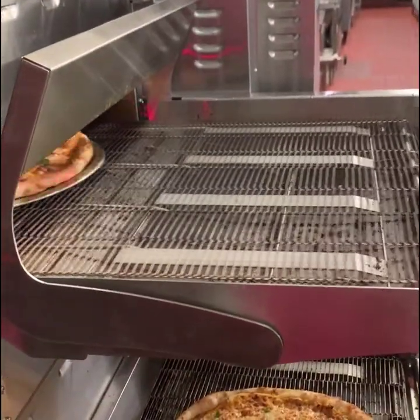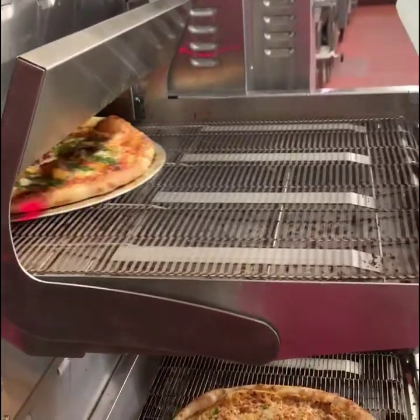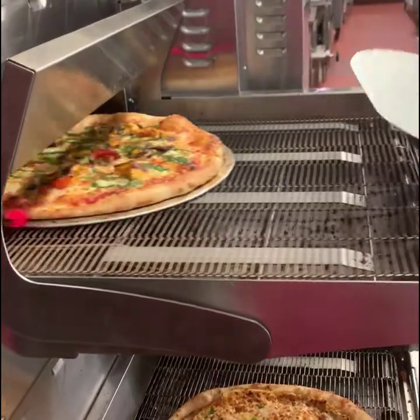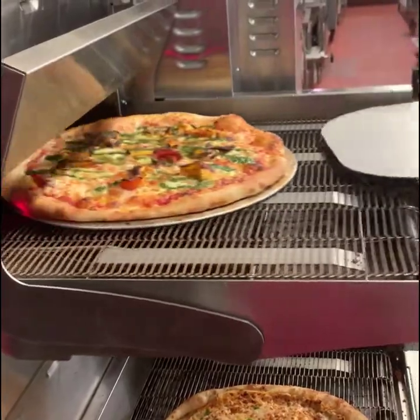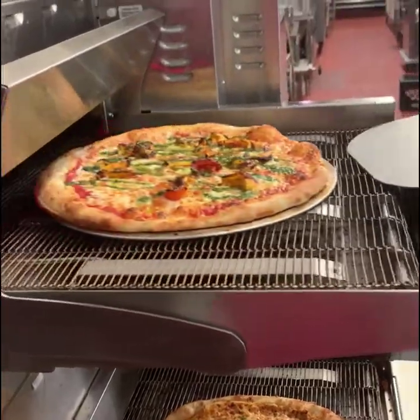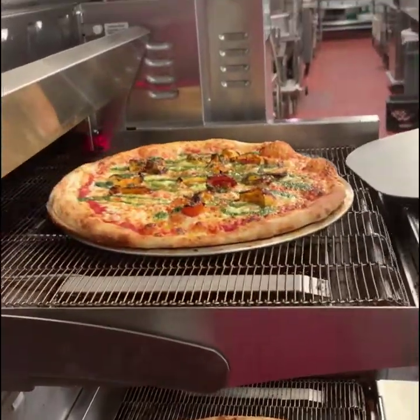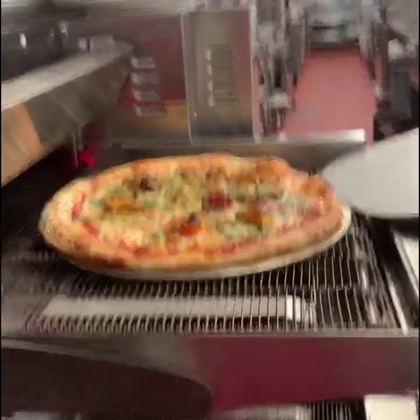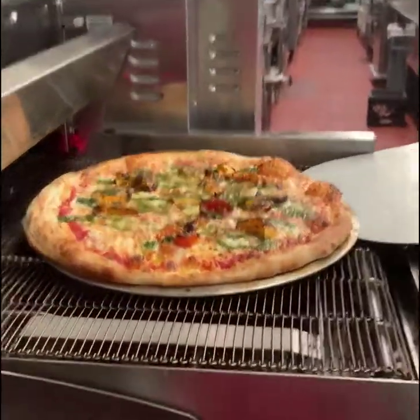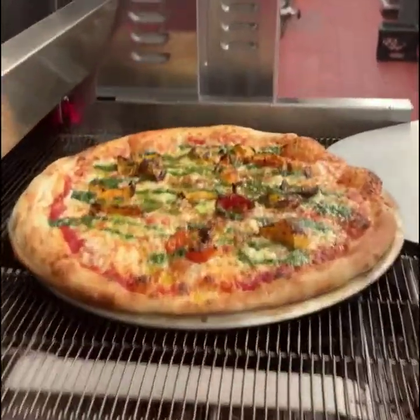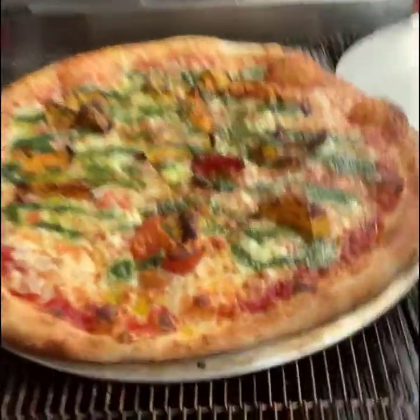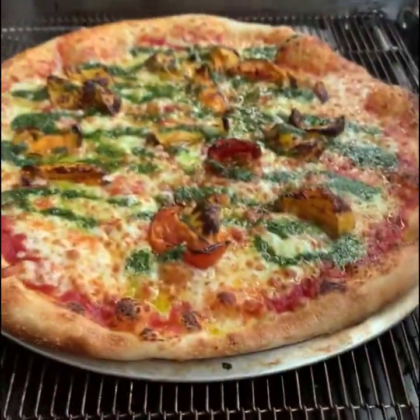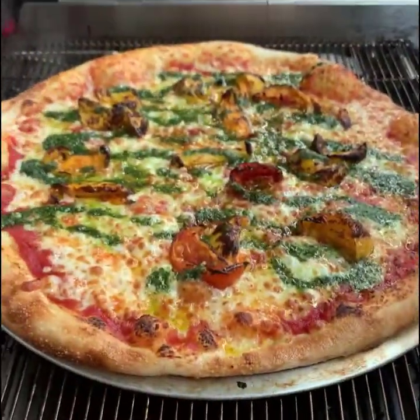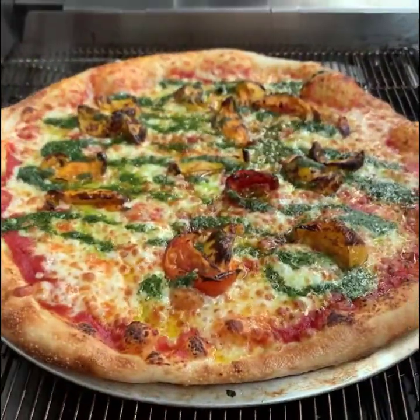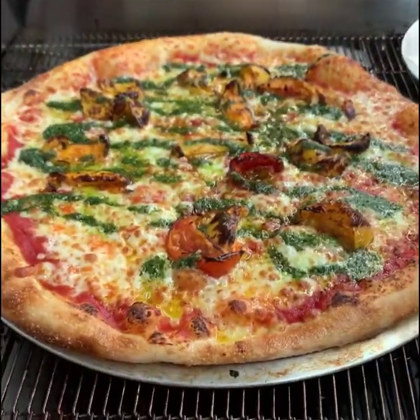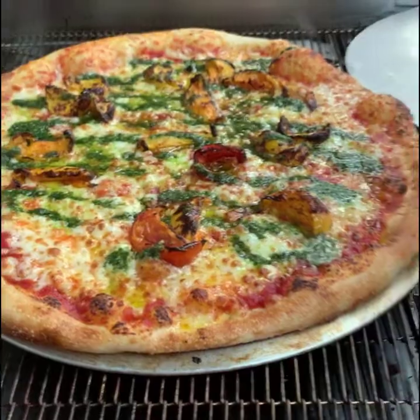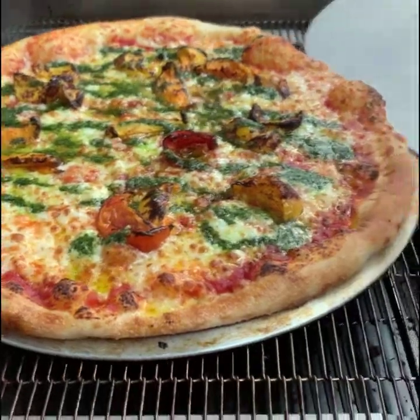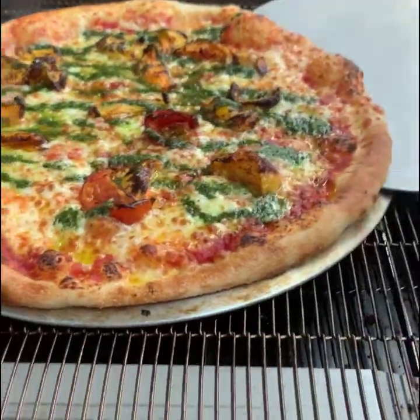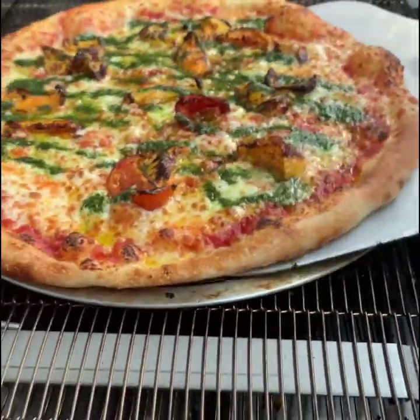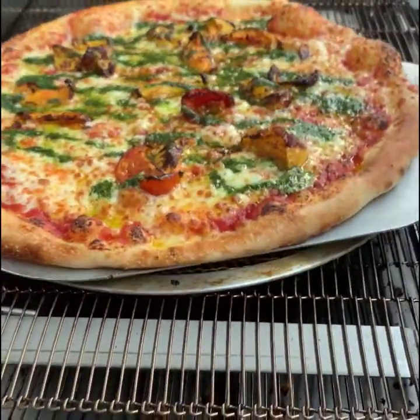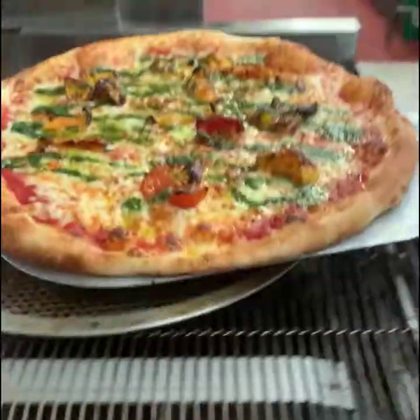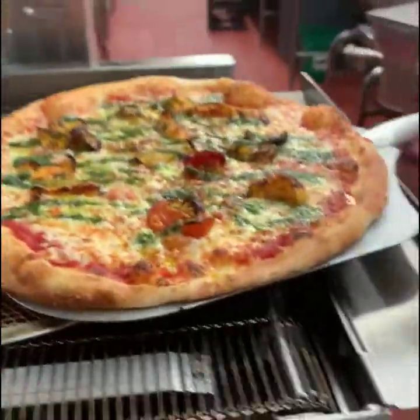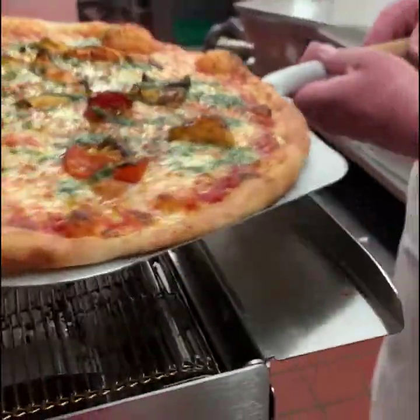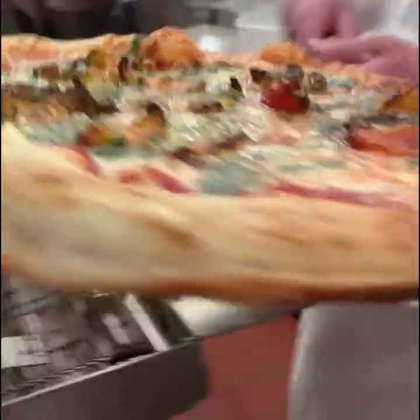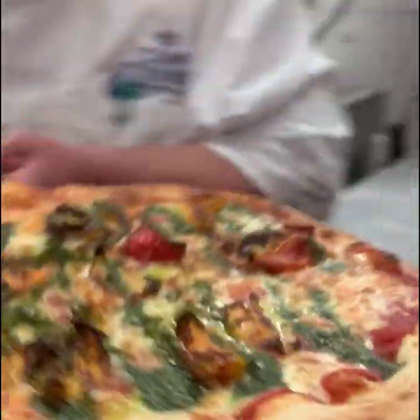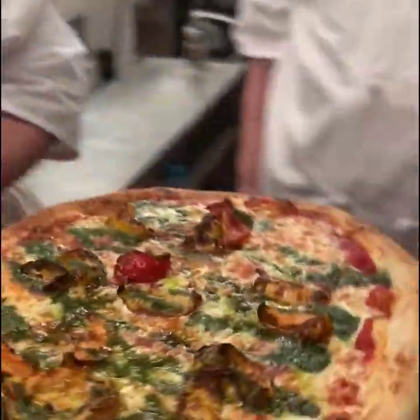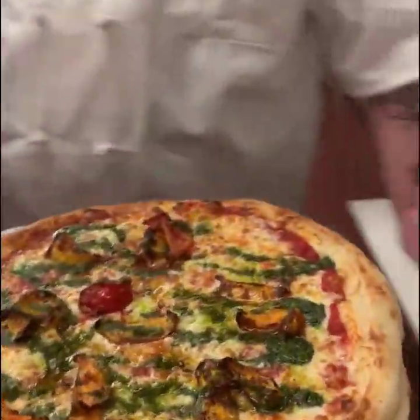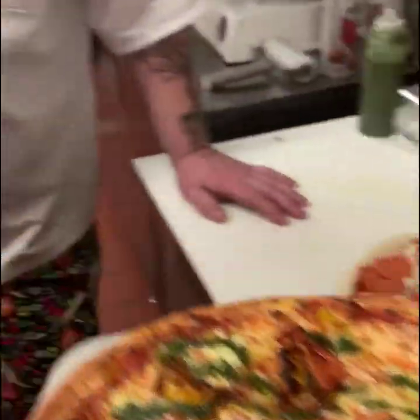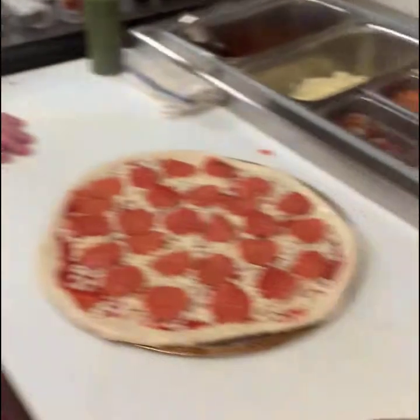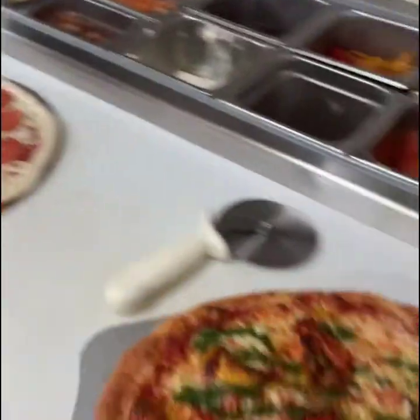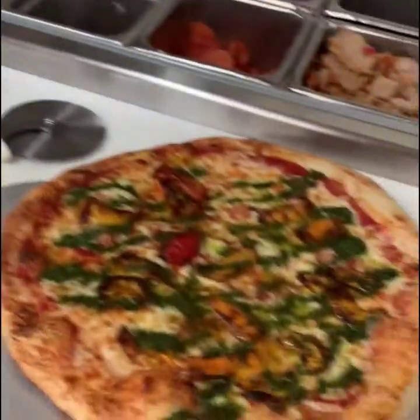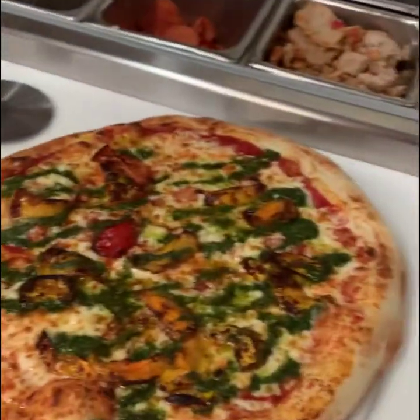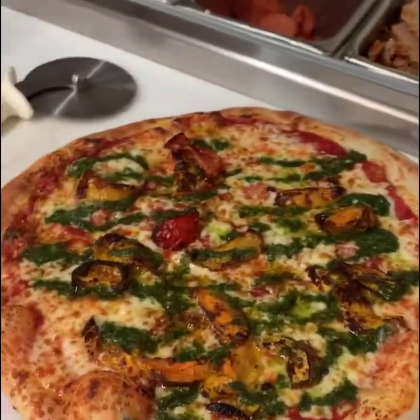This is the pizza — see the bubbling? Oh my God, doesn't that look awesome? It smells good. Tony's going to cut it. Still bubbling hot.